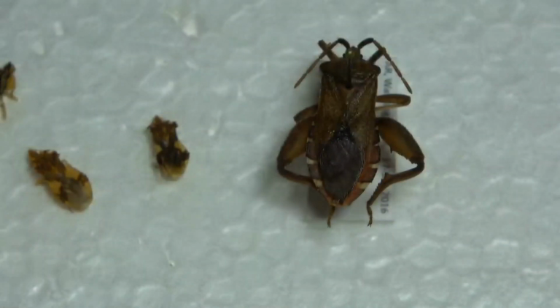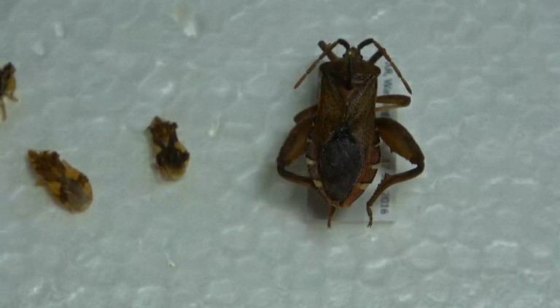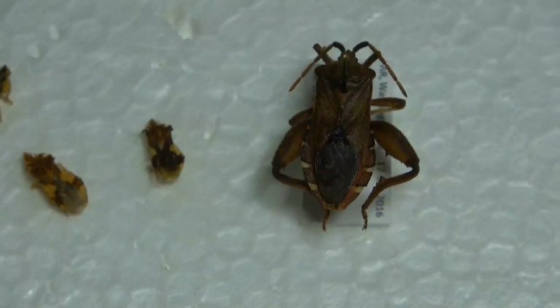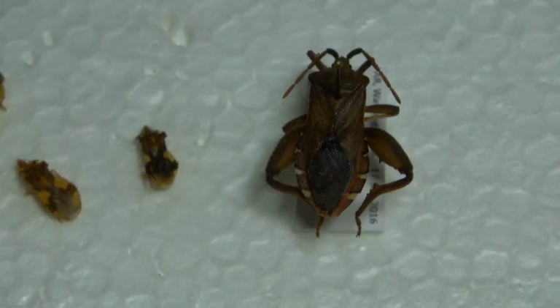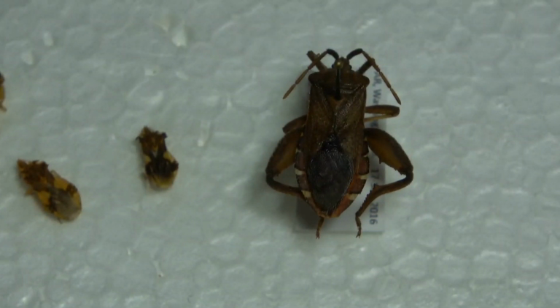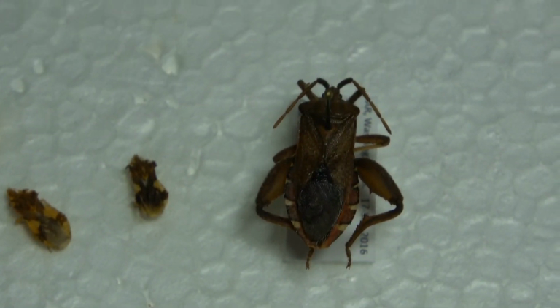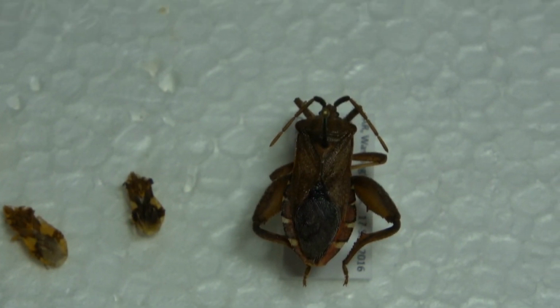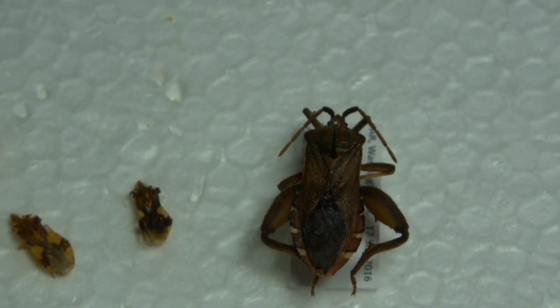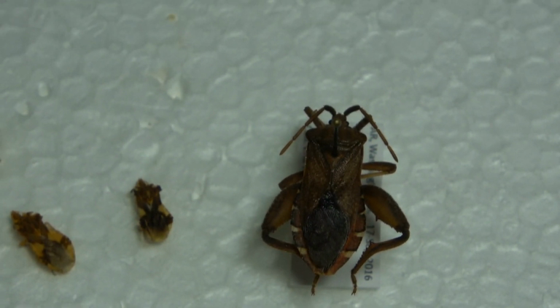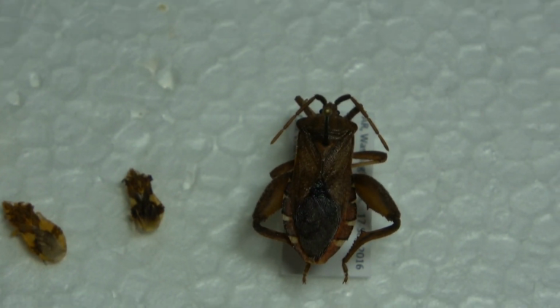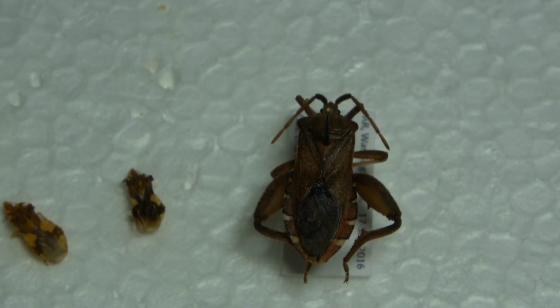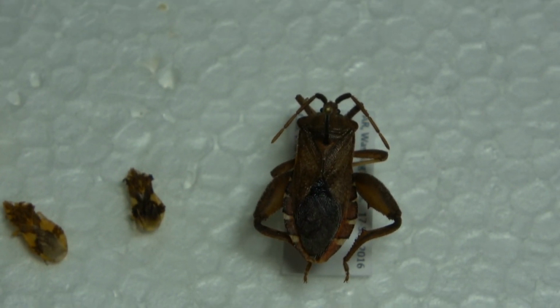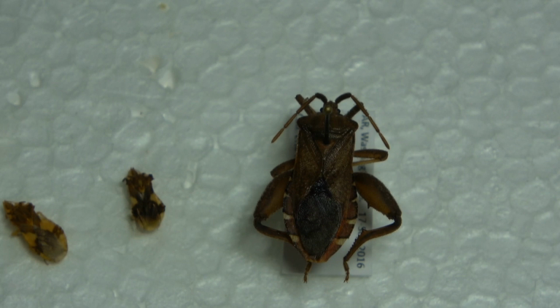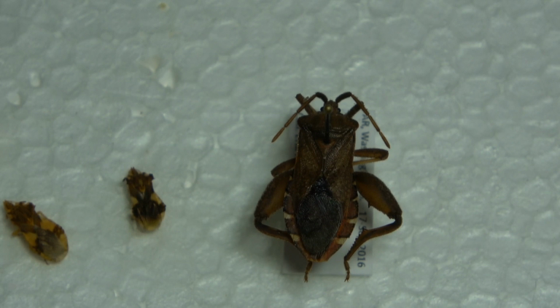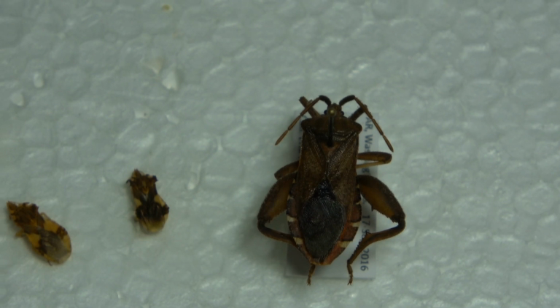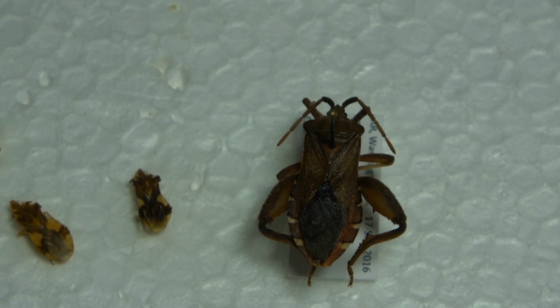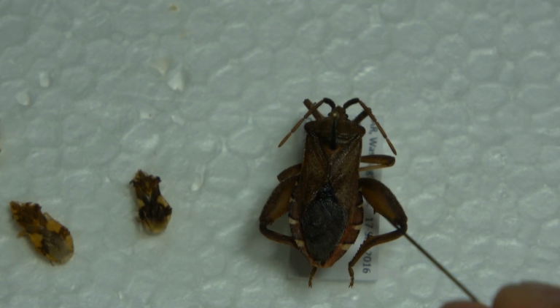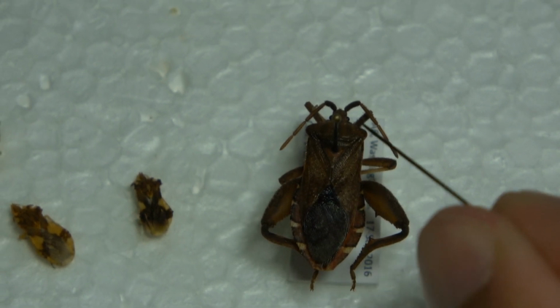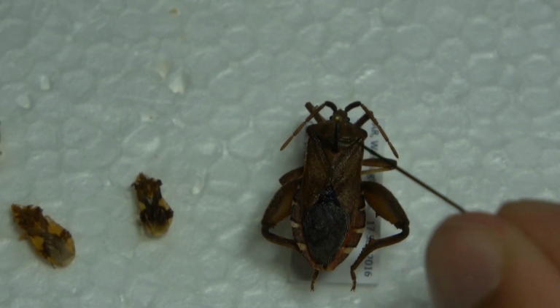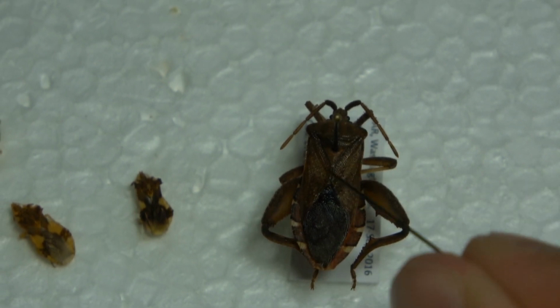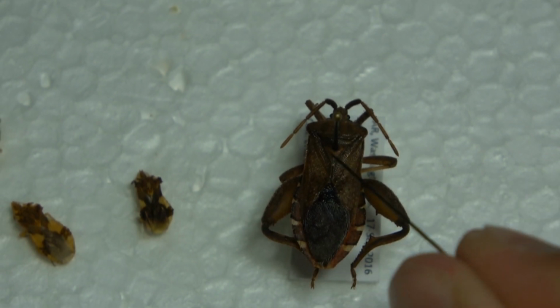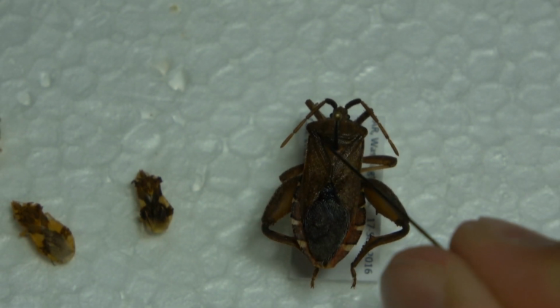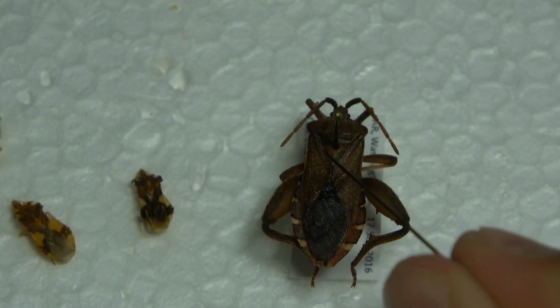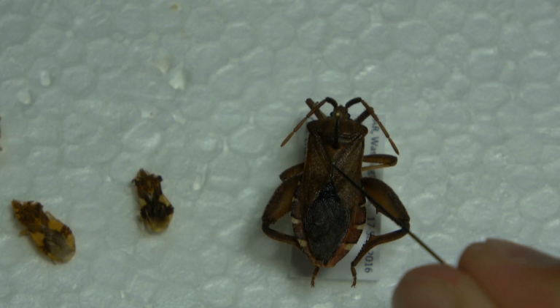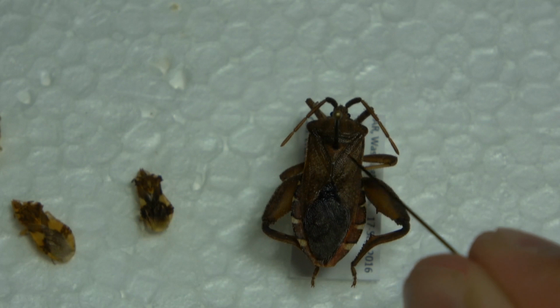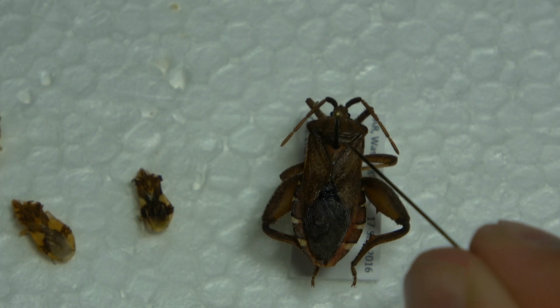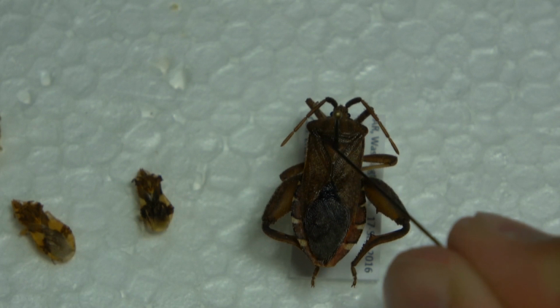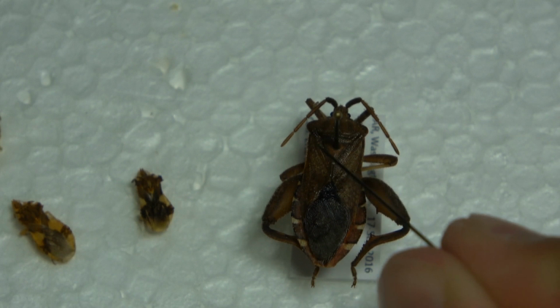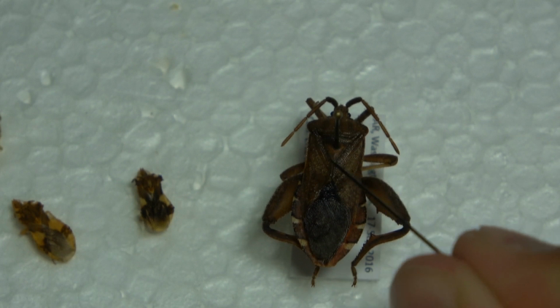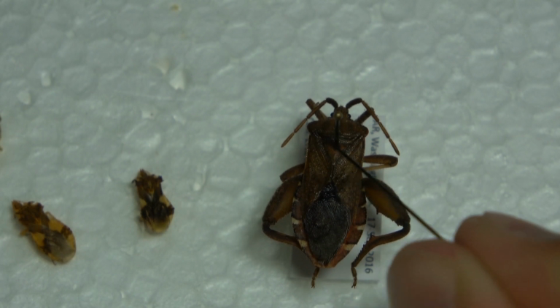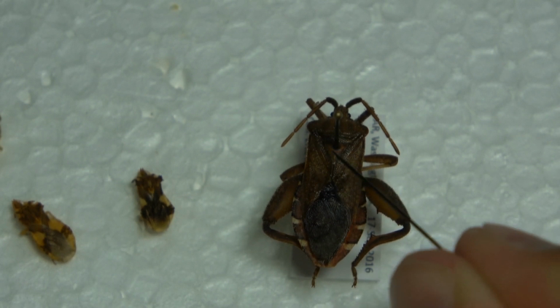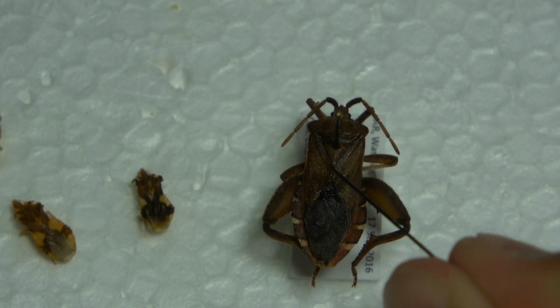Here's a choraid — a species of leaf-footed bug. As you can see, that yellow little triangle area is where the pin is.